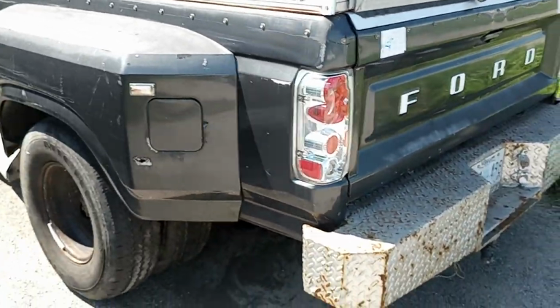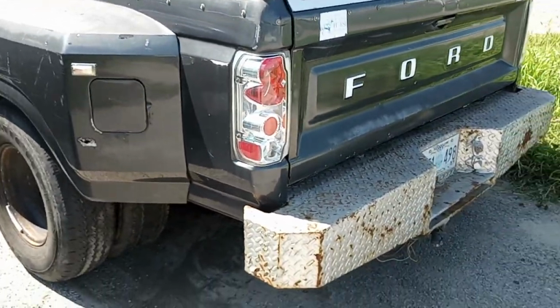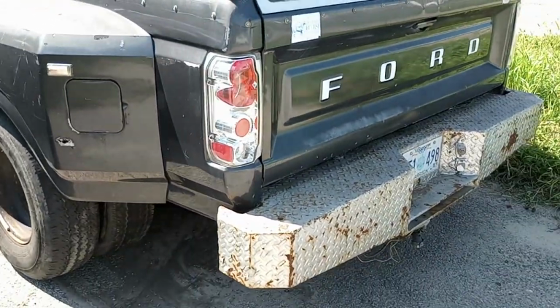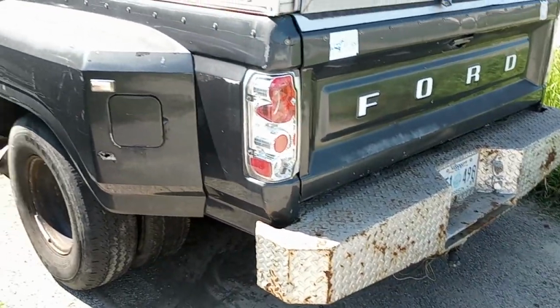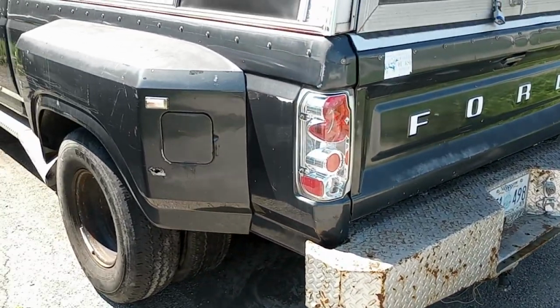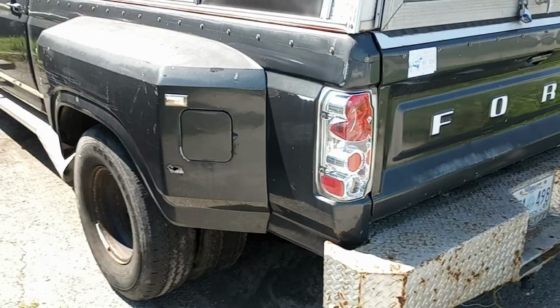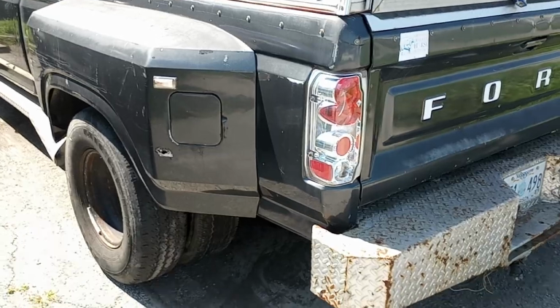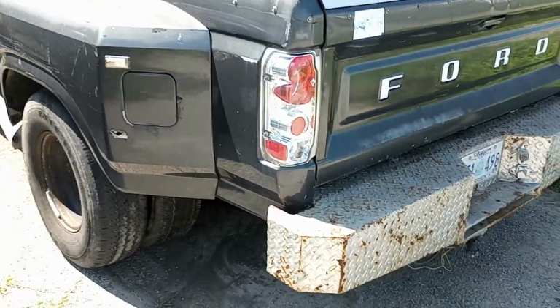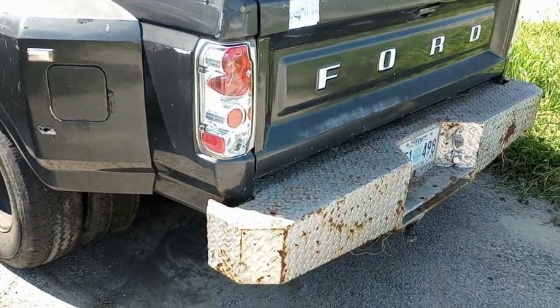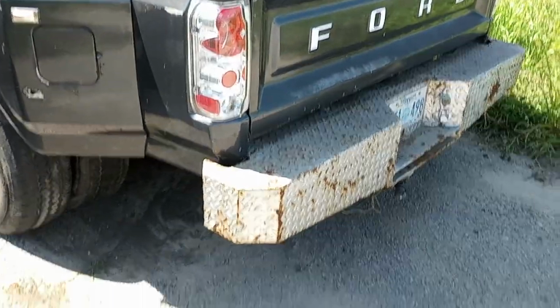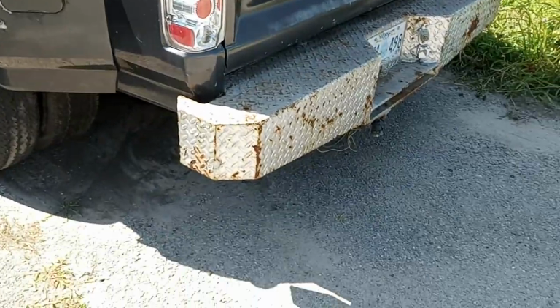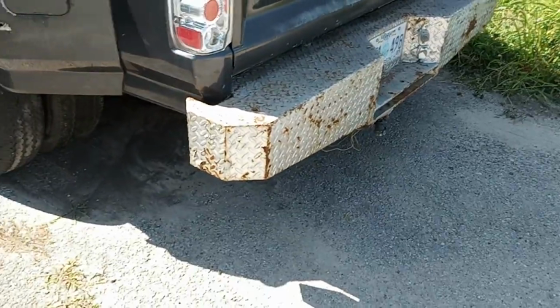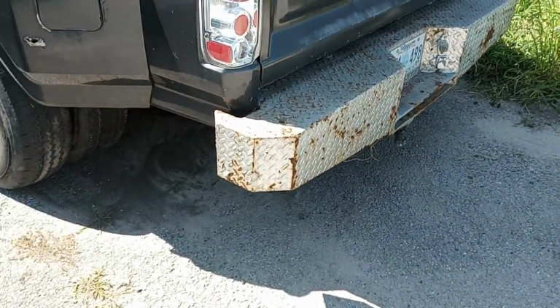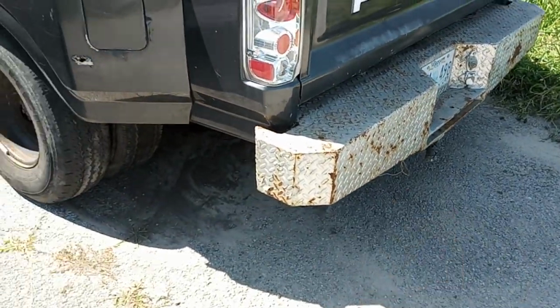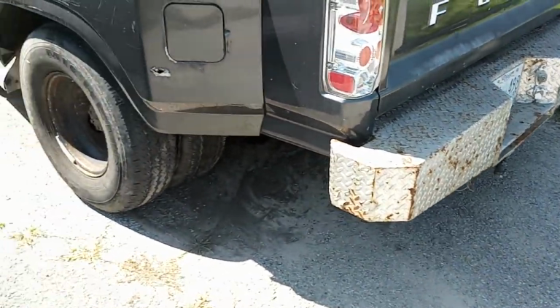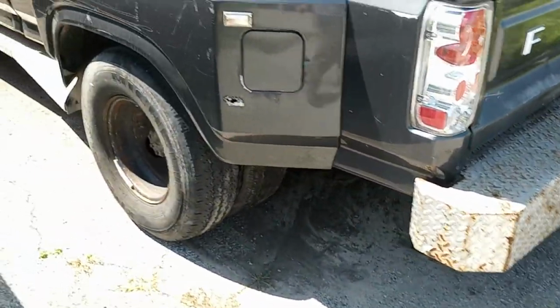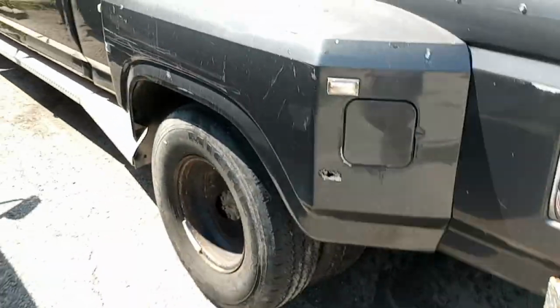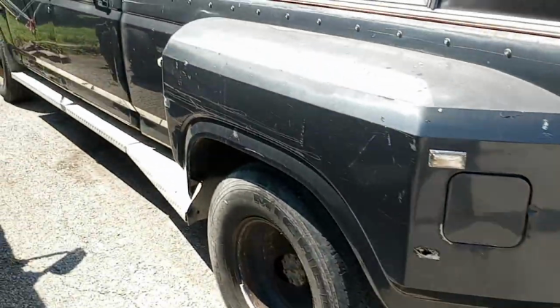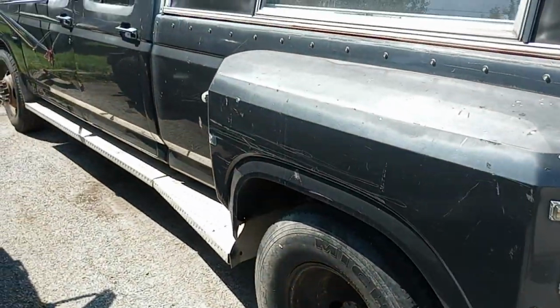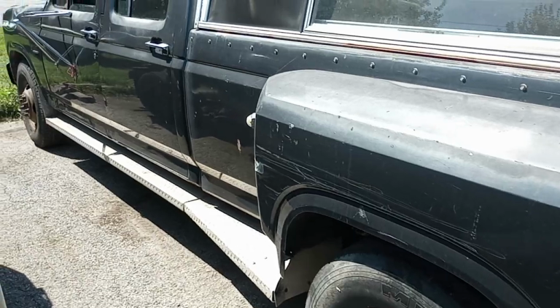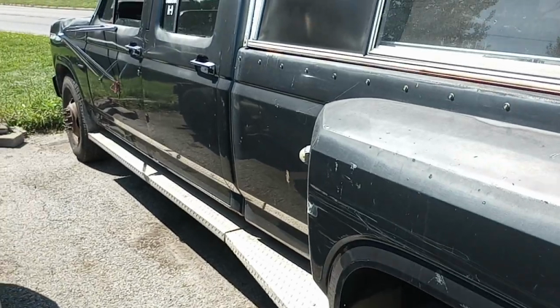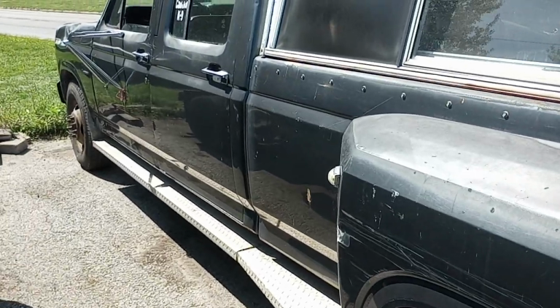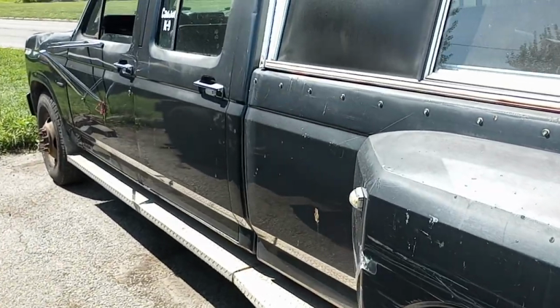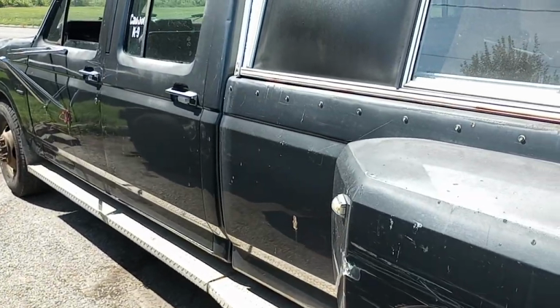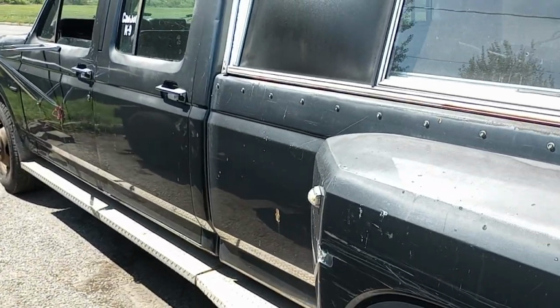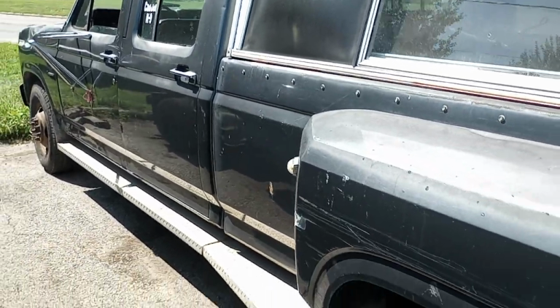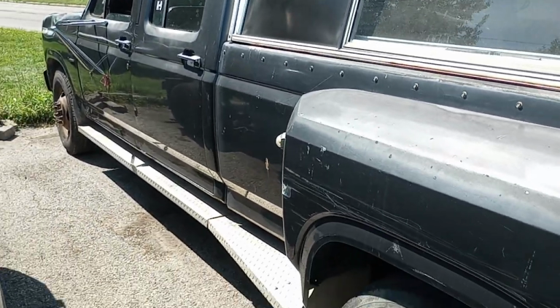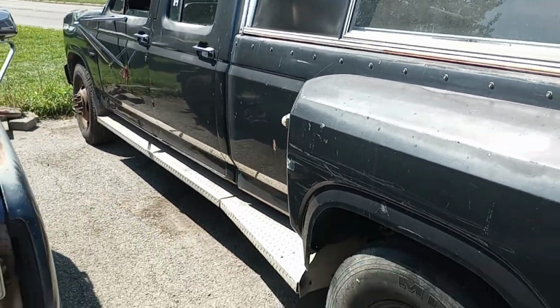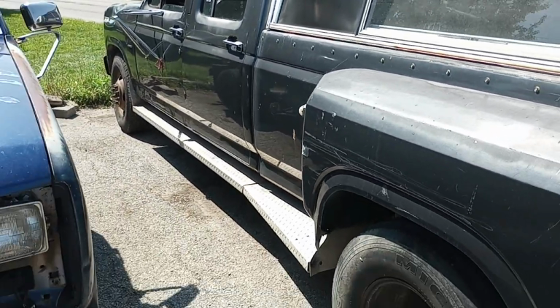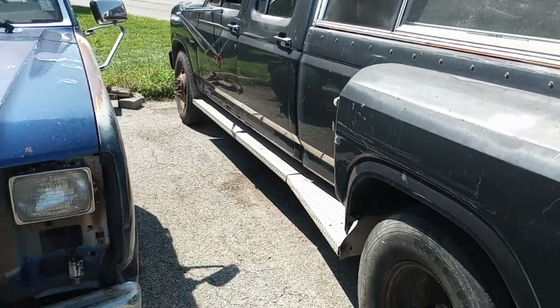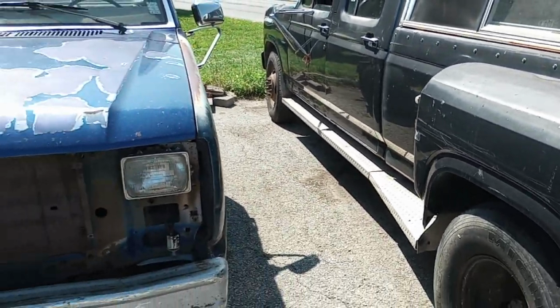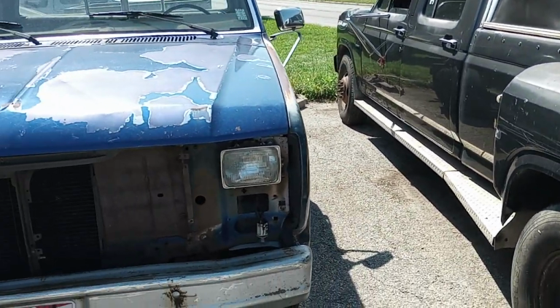I won't put that bumper on my other truck. I won't put a roll pin on this. That's it with that. Here's my 82.